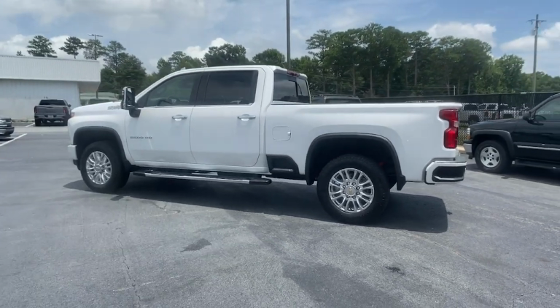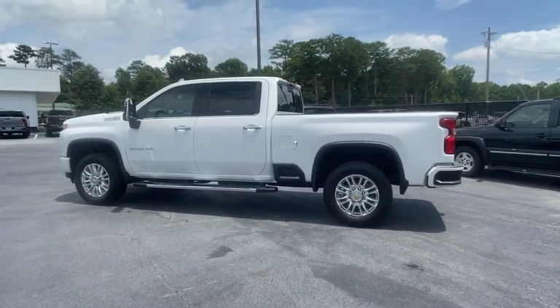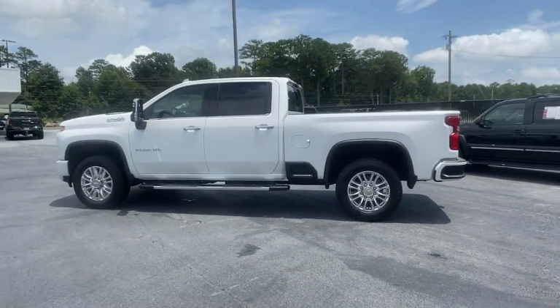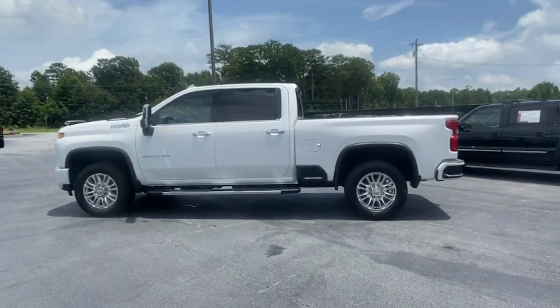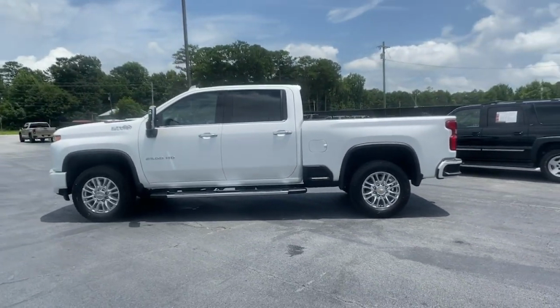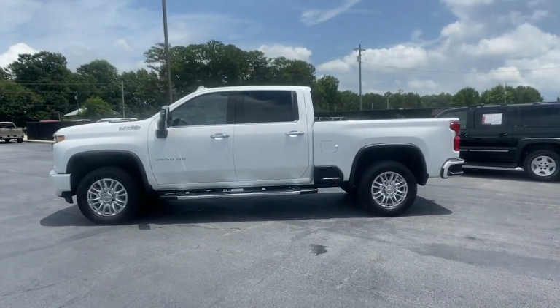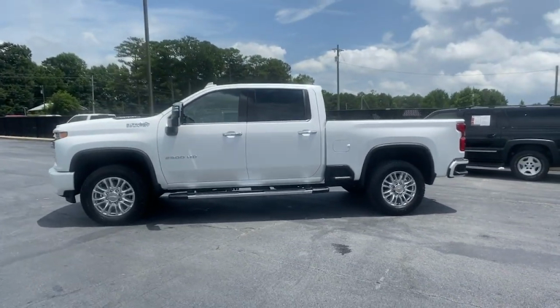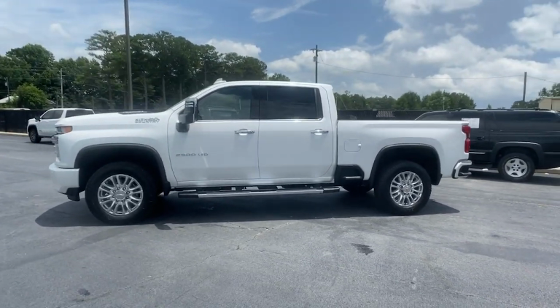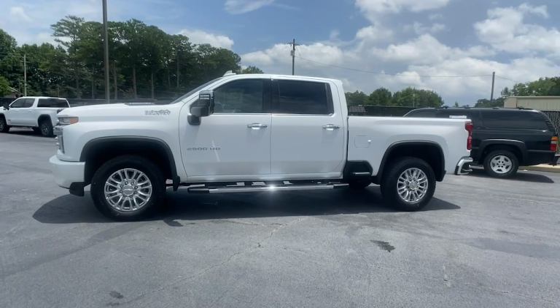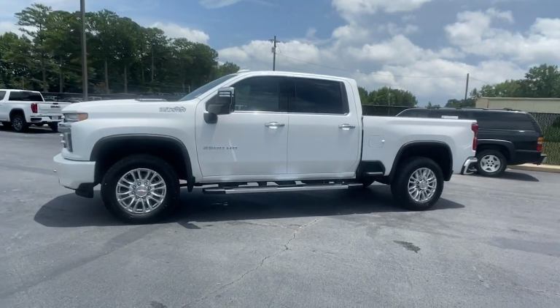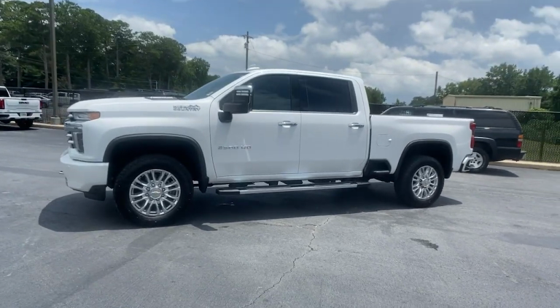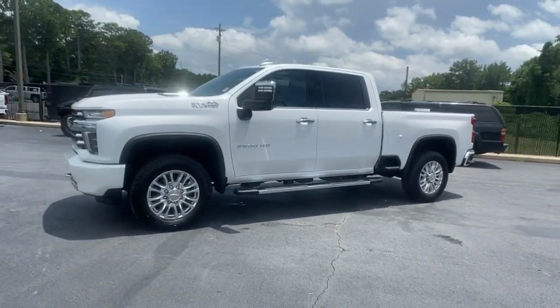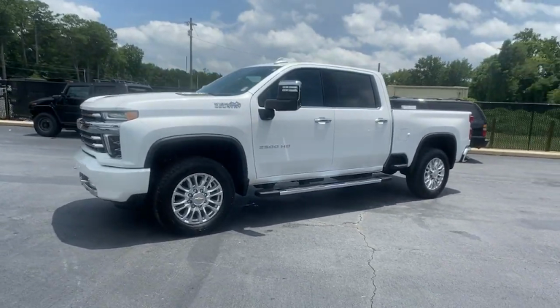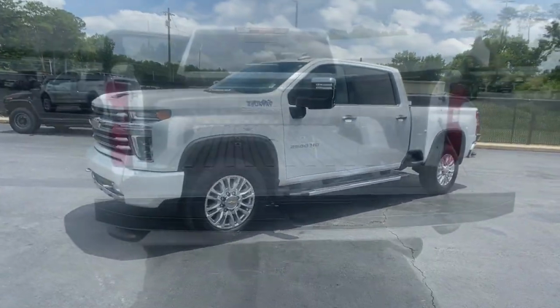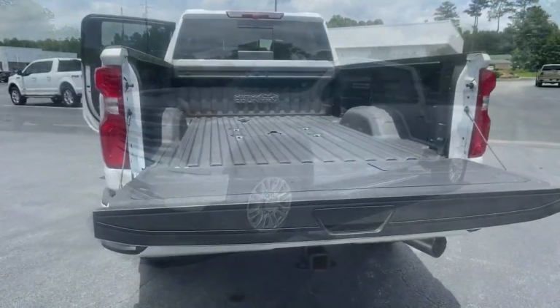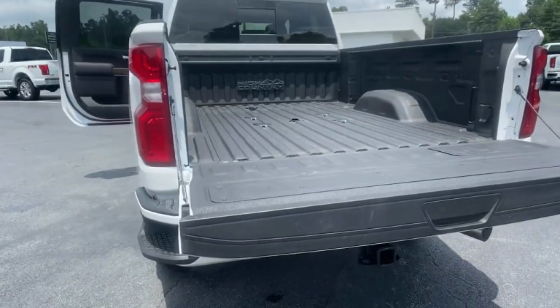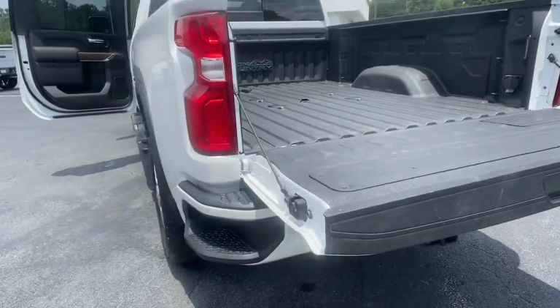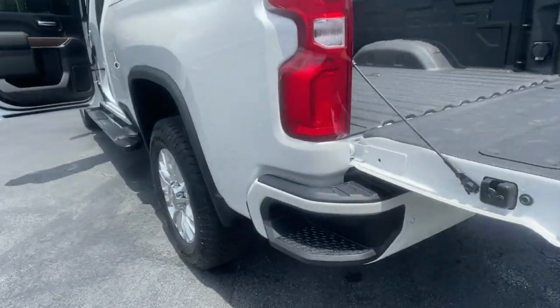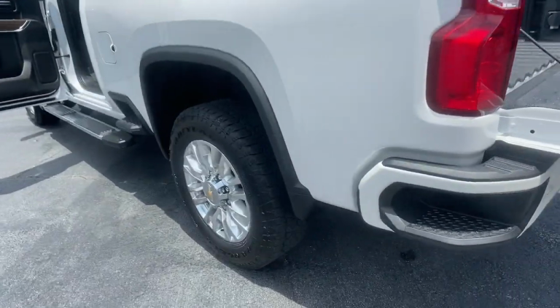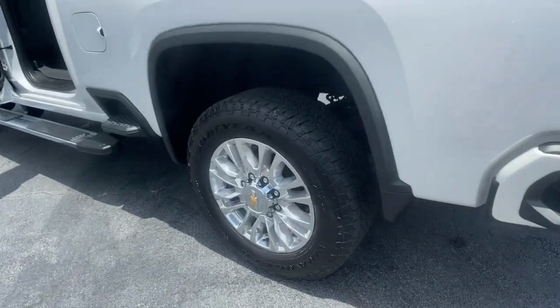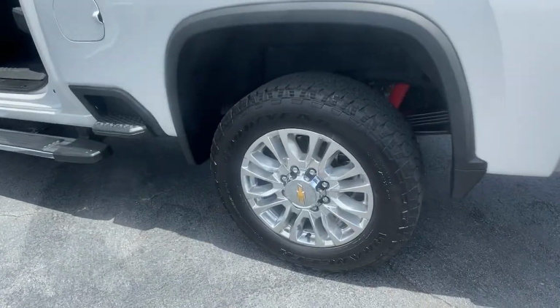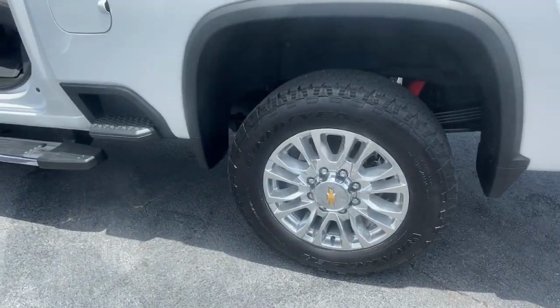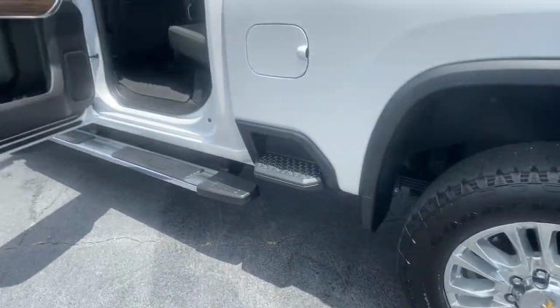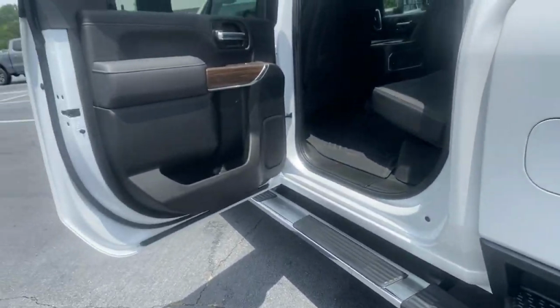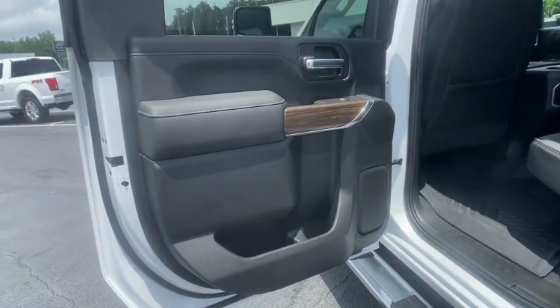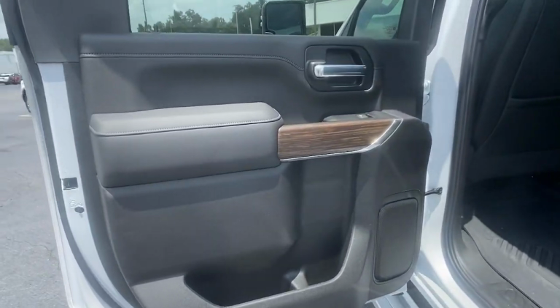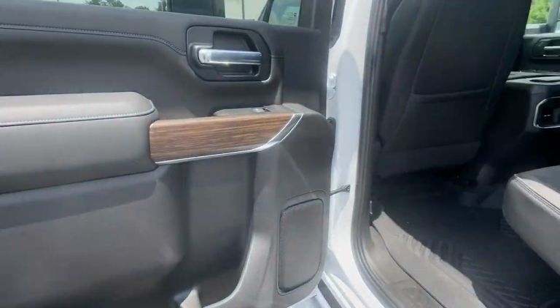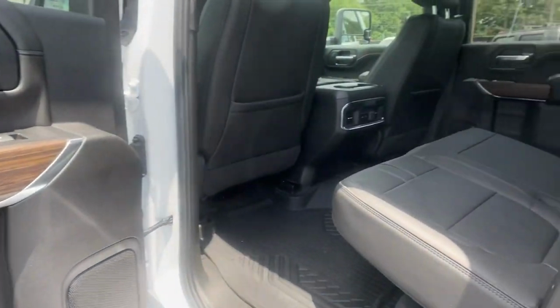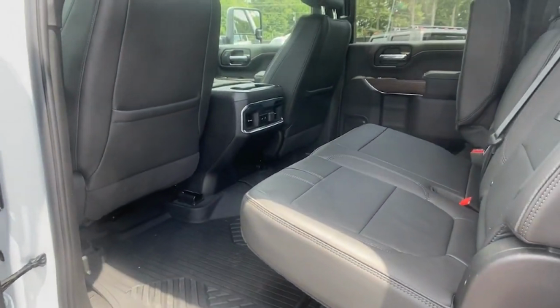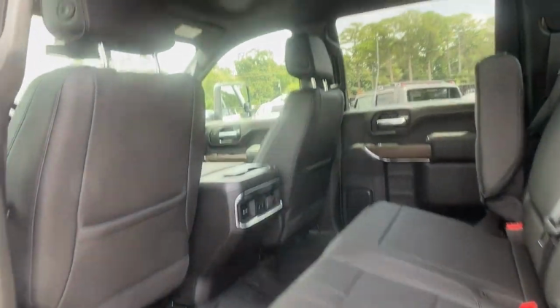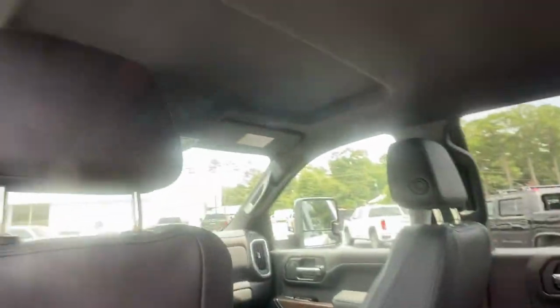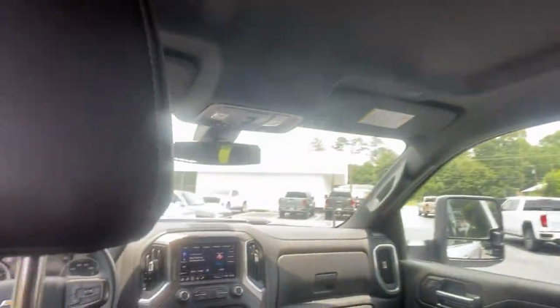The following are some of this vehicle's highlighted options: navigation system, keyless entry, heated driver's seat, 4x4, power passenger seat, fog lamps, bed liner, power driver's seat, dual zone AC, and aluminum wheels.